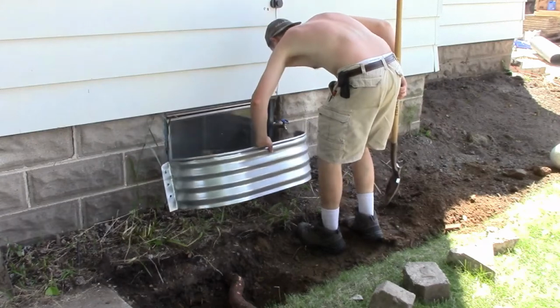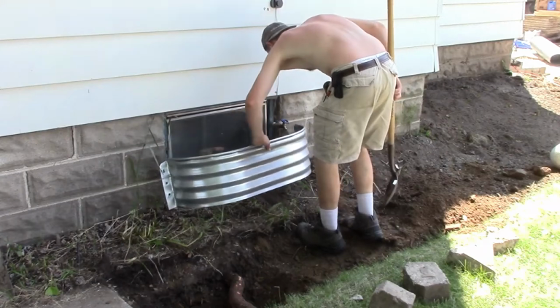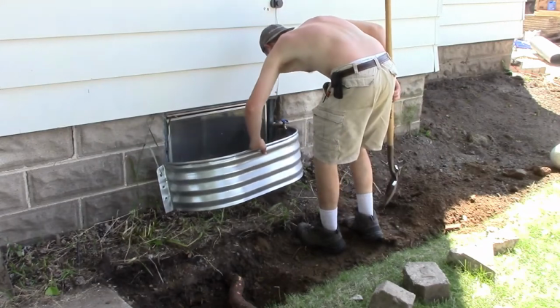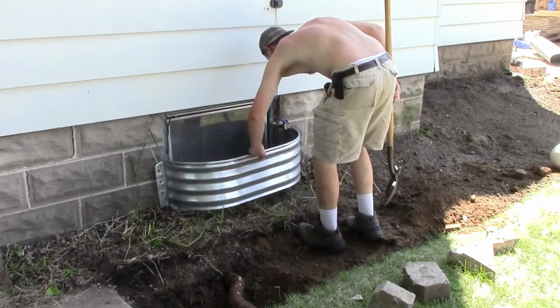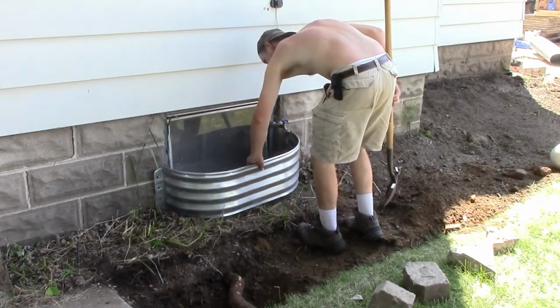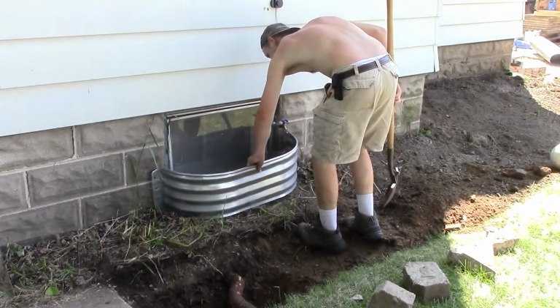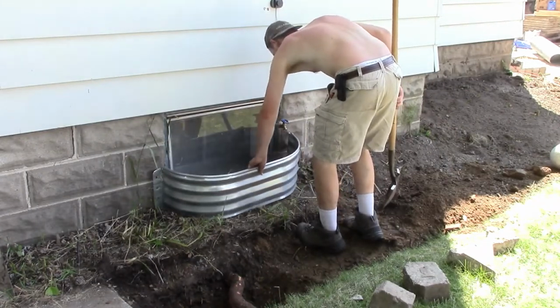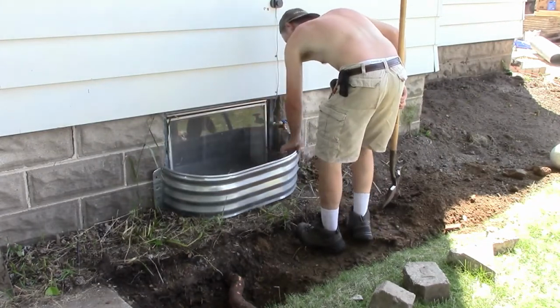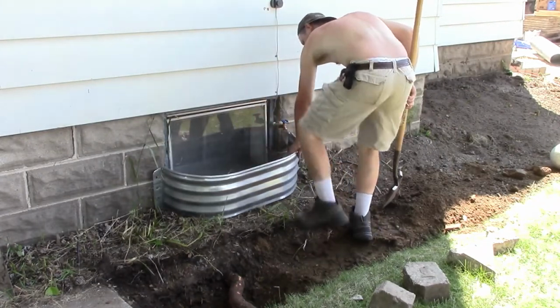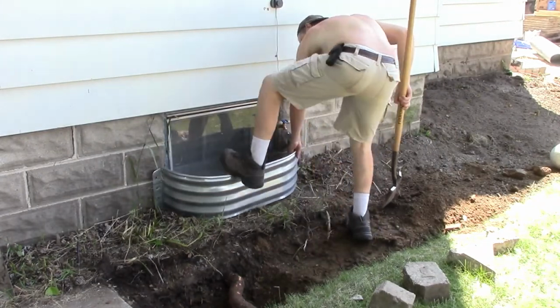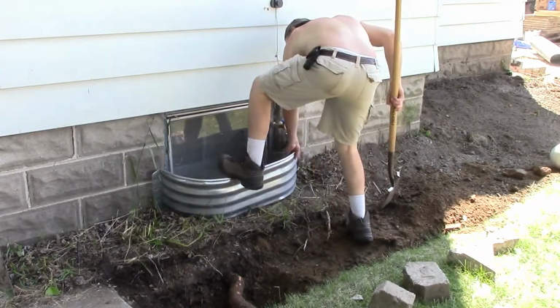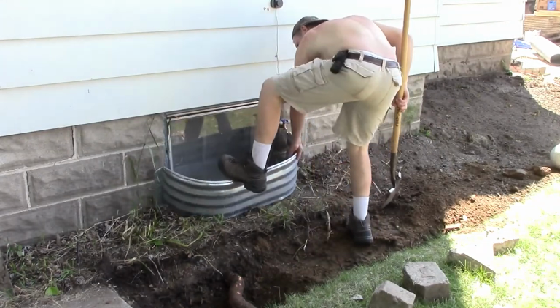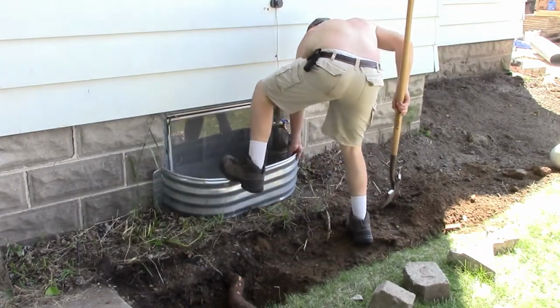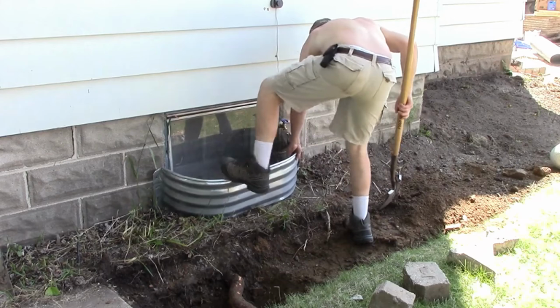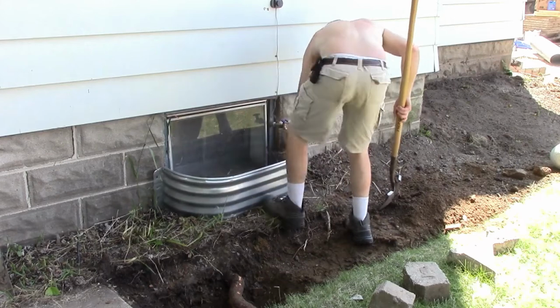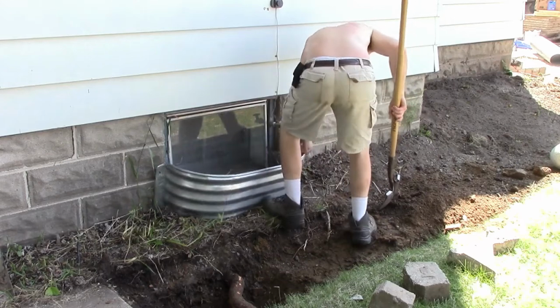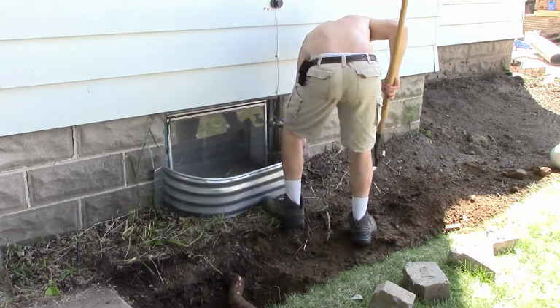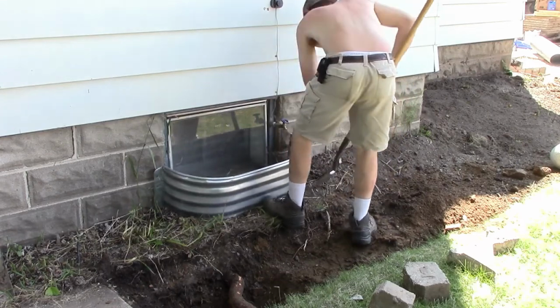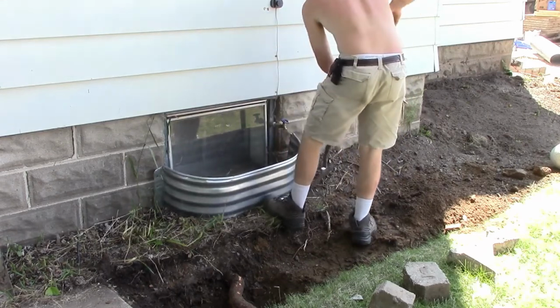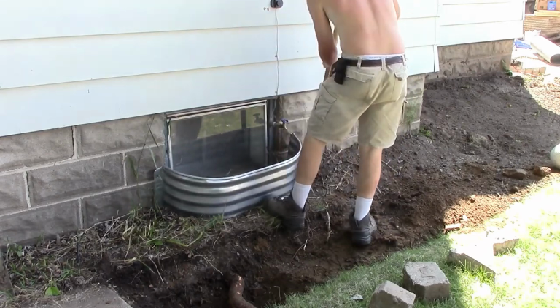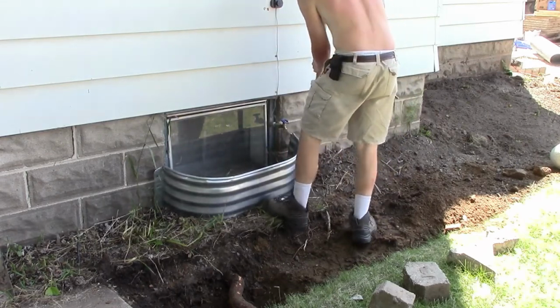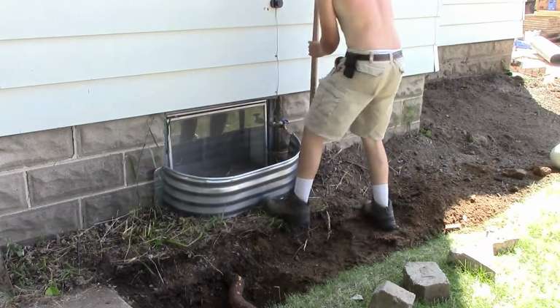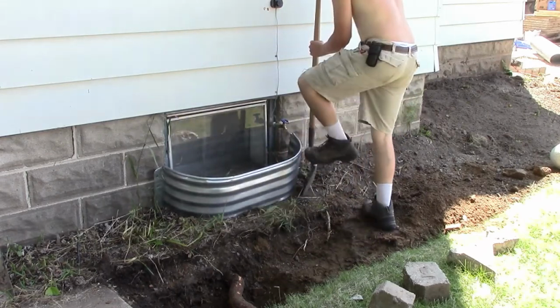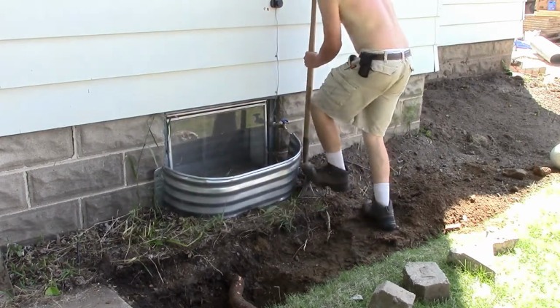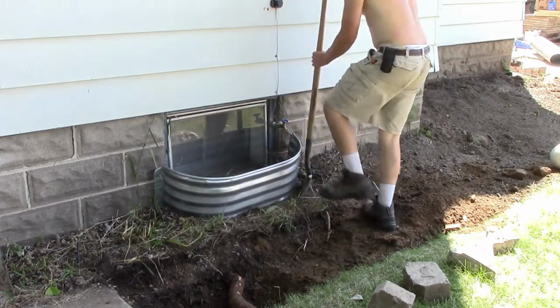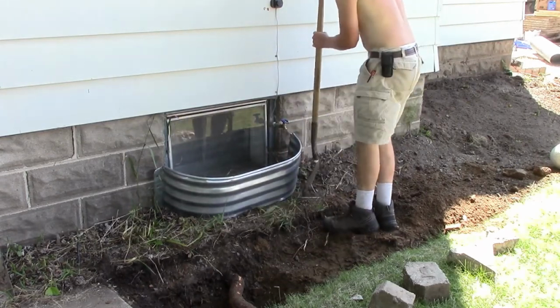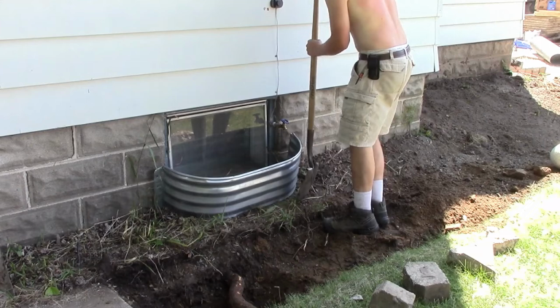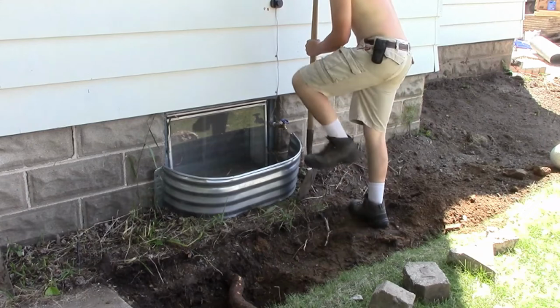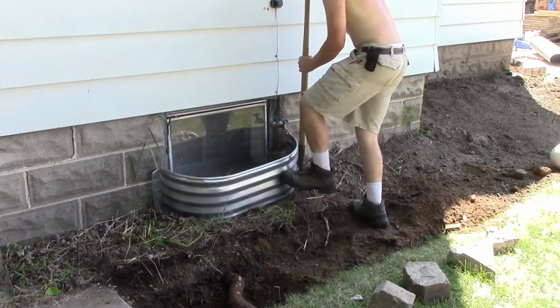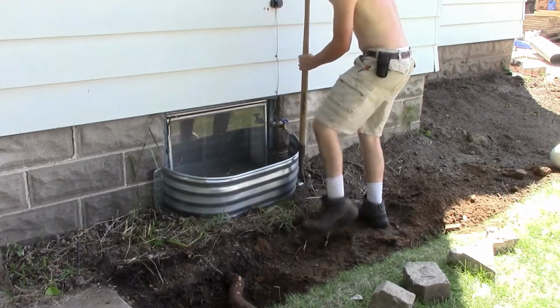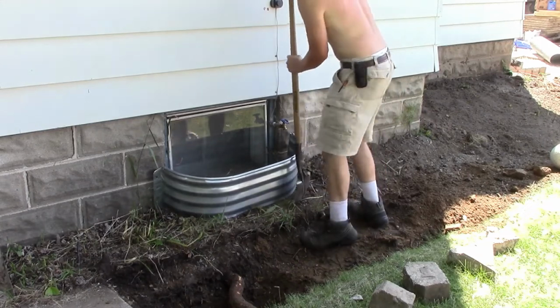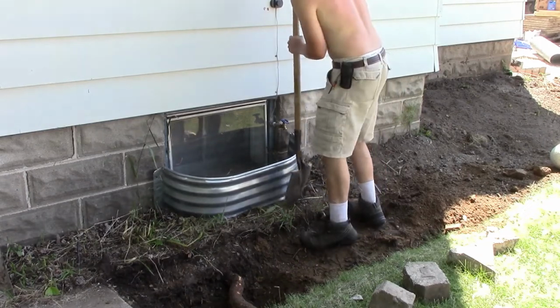I placed the window well up against the foundation of the house at the location where I wanted it. Then, using the shovel, I made a path to indicate the amount of dirt that needed to be excavated for the window well to fit properly.